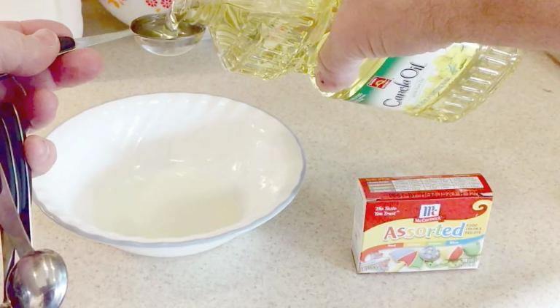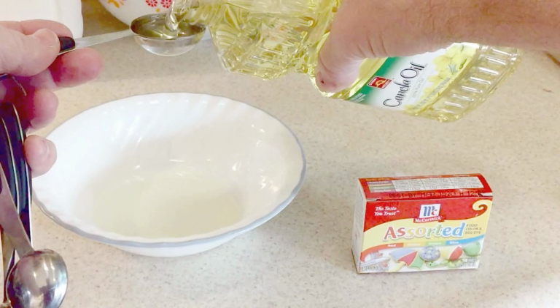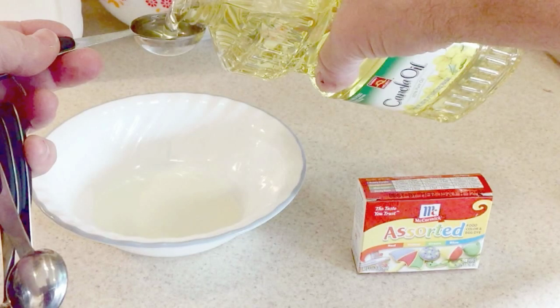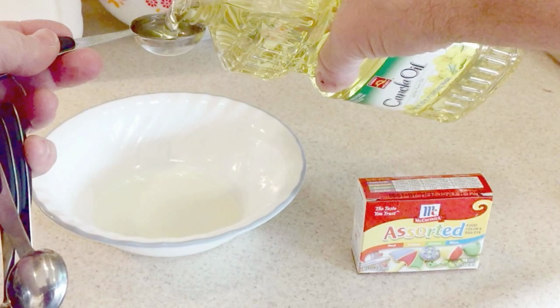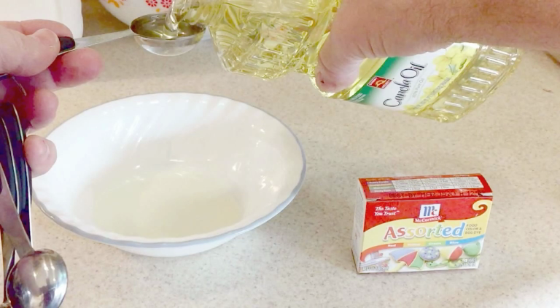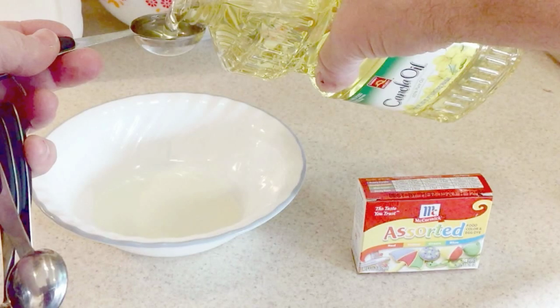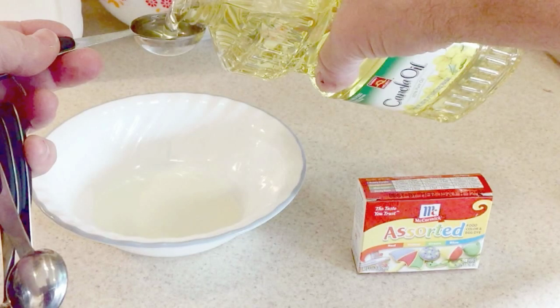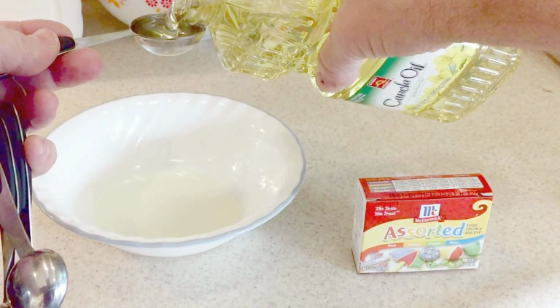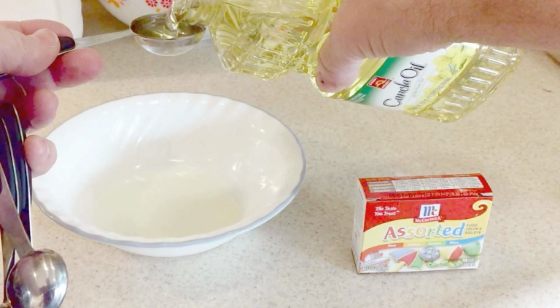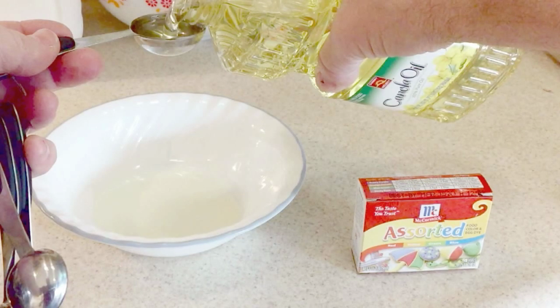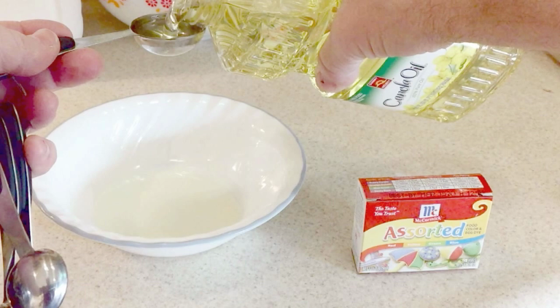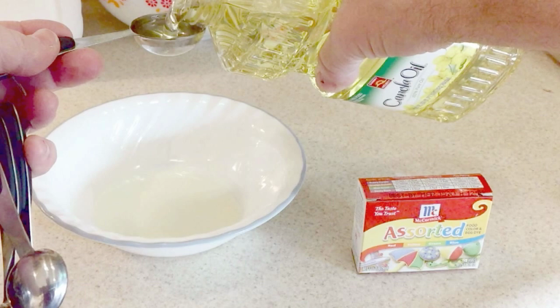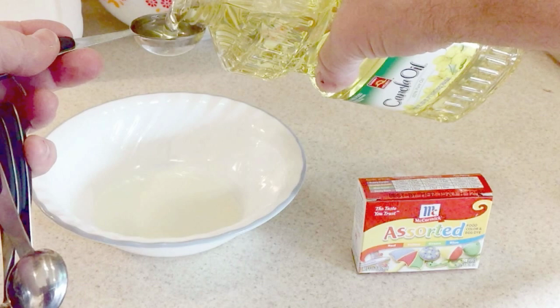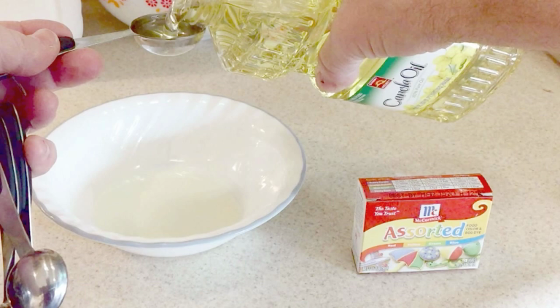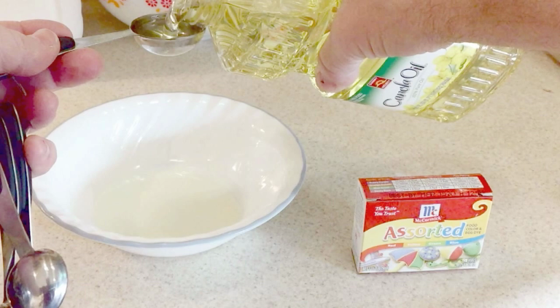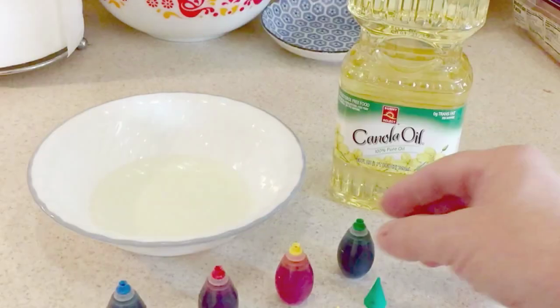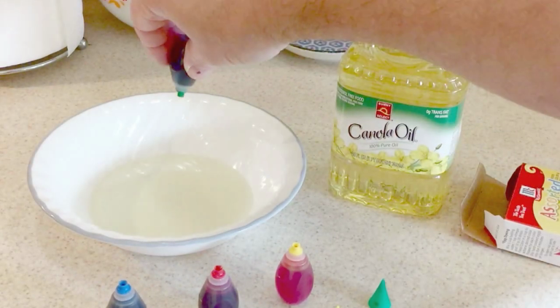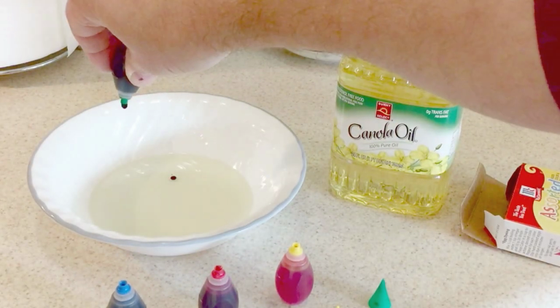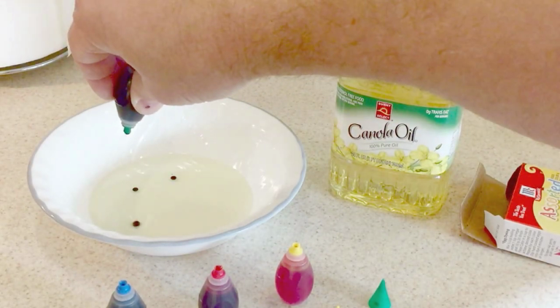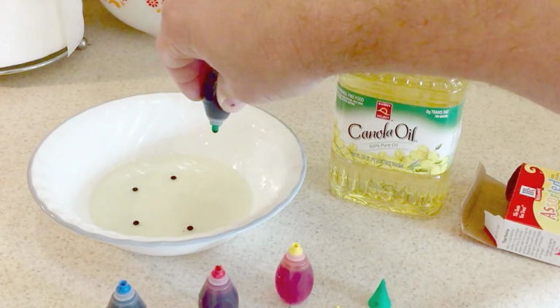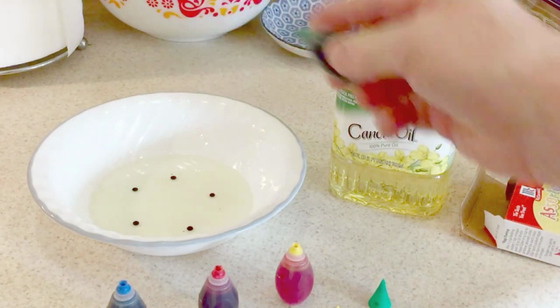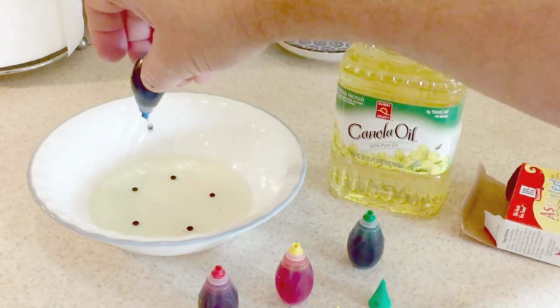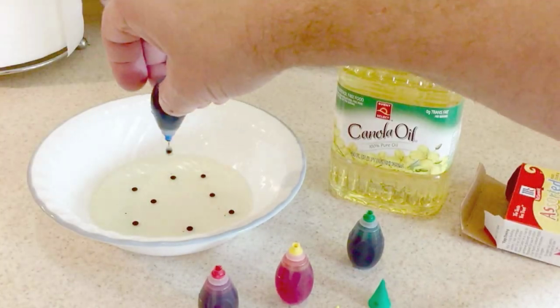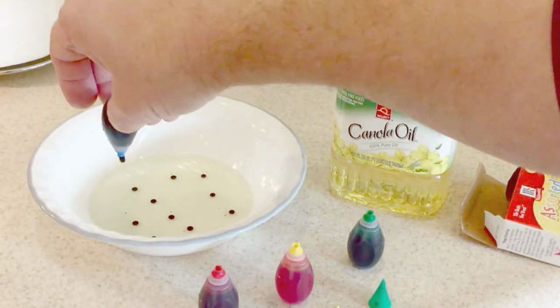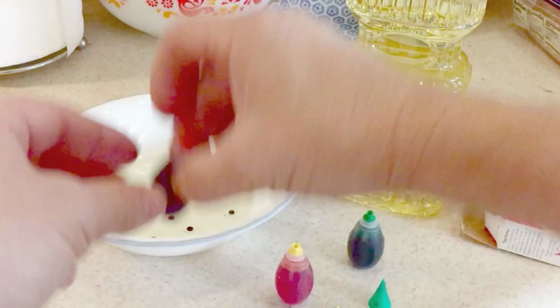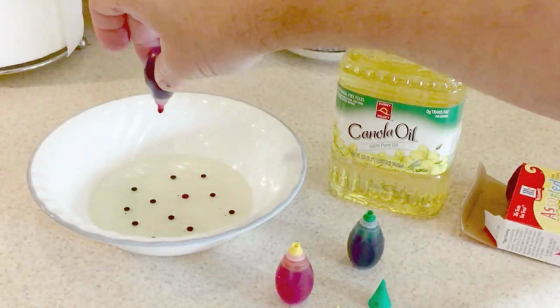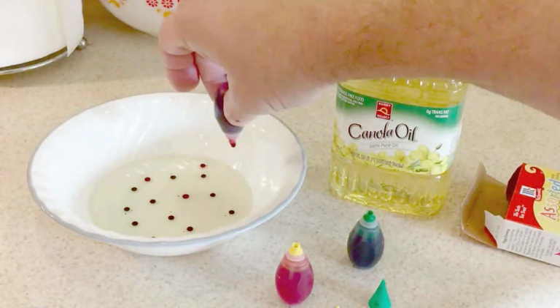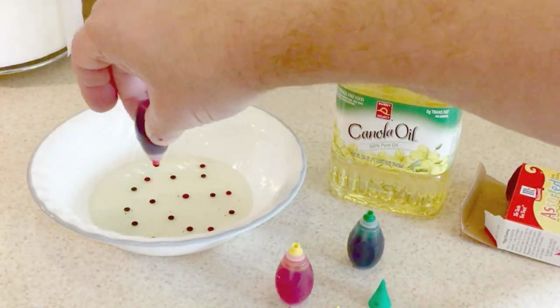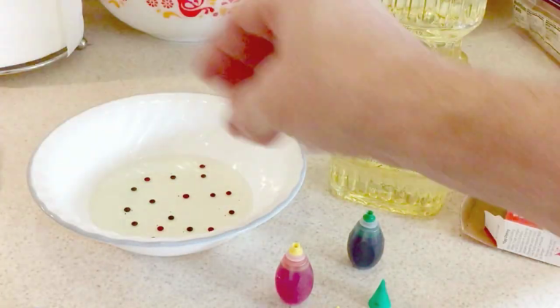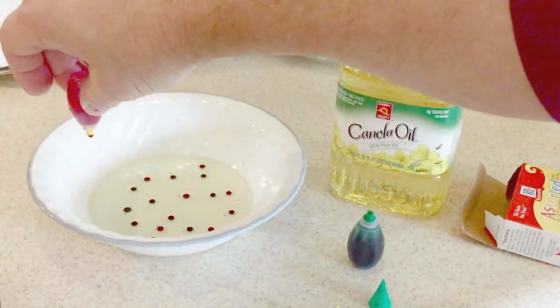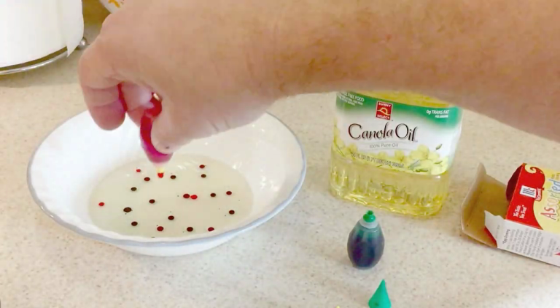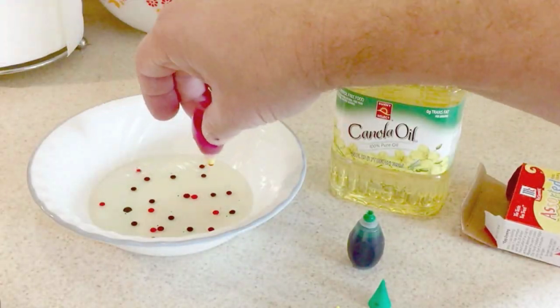First, start off by putting four tablespoons of oil into your bowl. I use canola oil, but you can use vegetable oil. Then take your food coloring and put about three to four drops of each color into the oil.